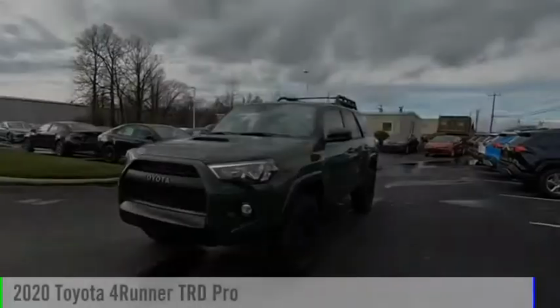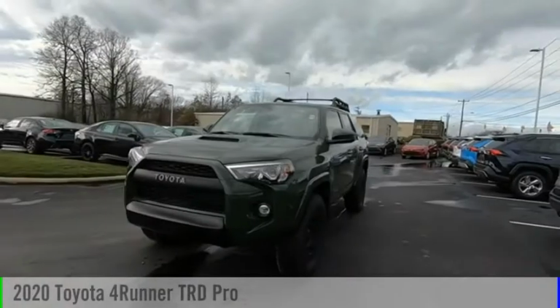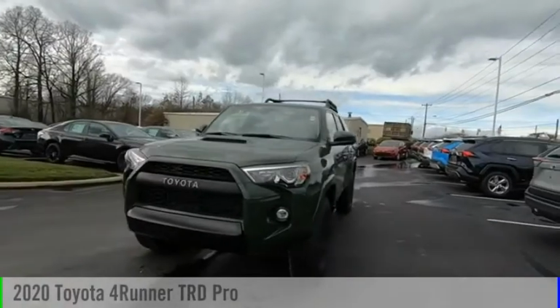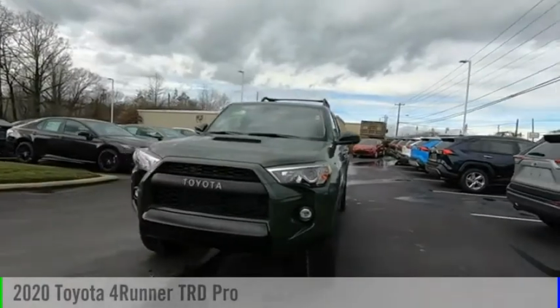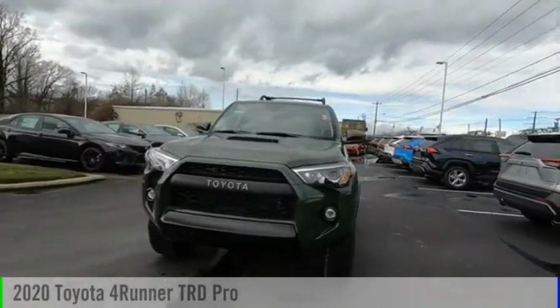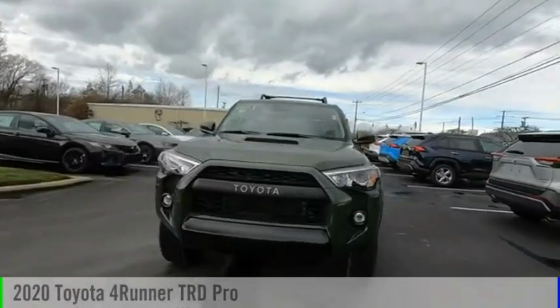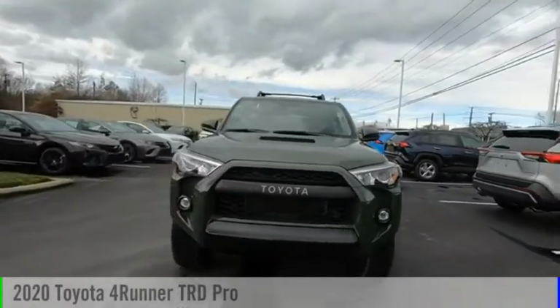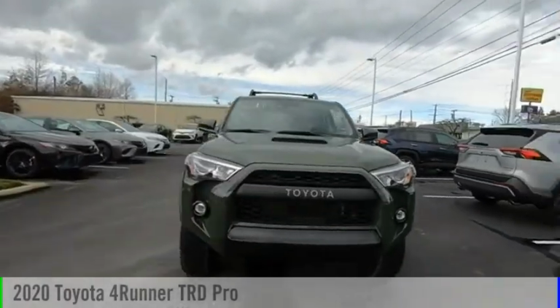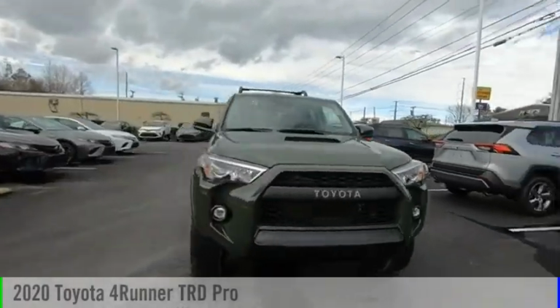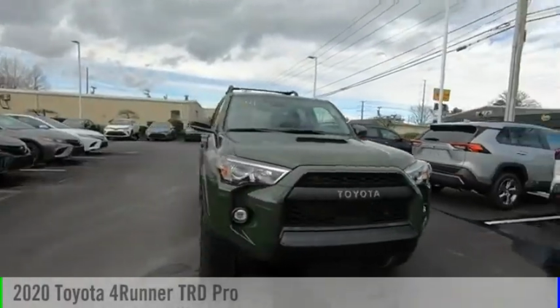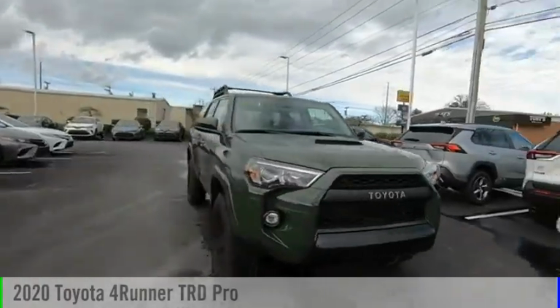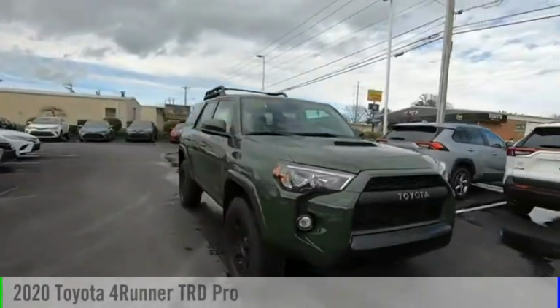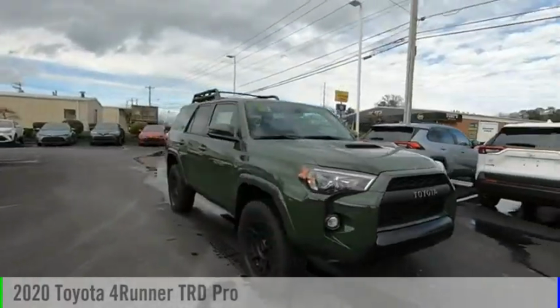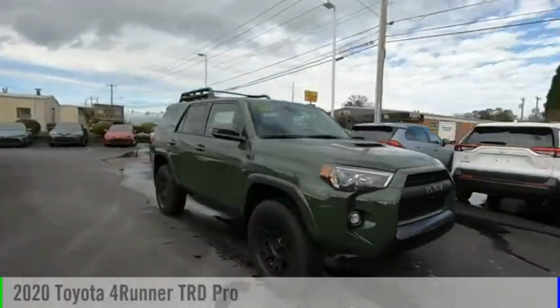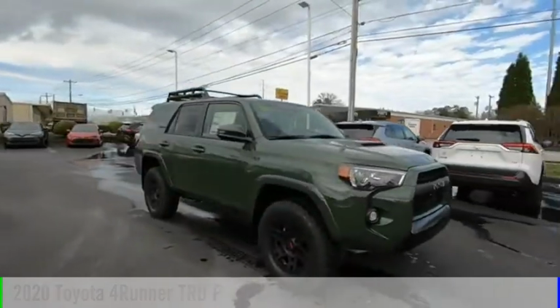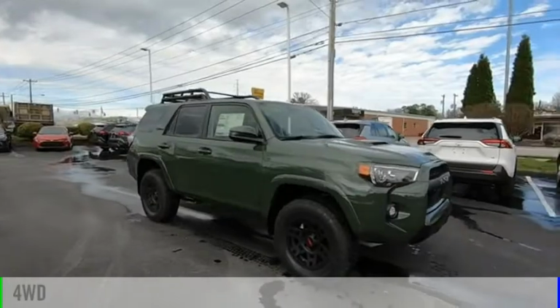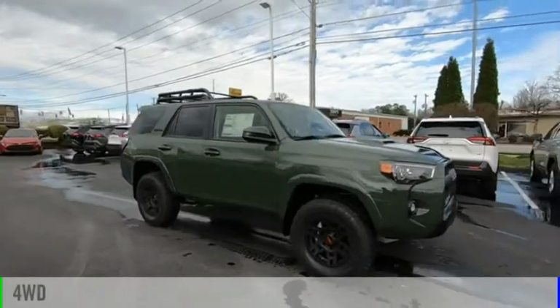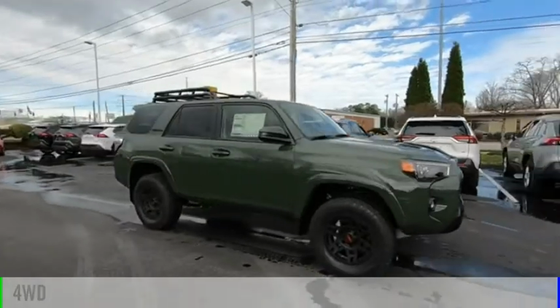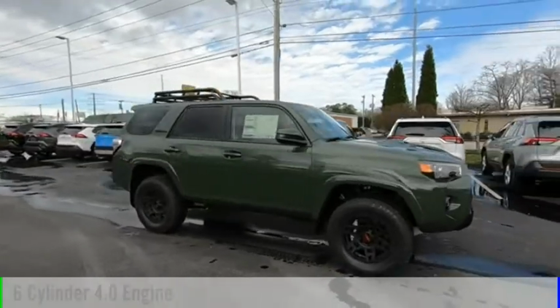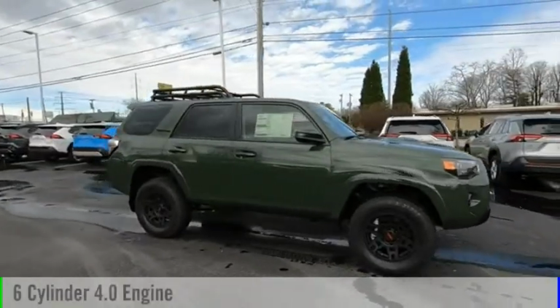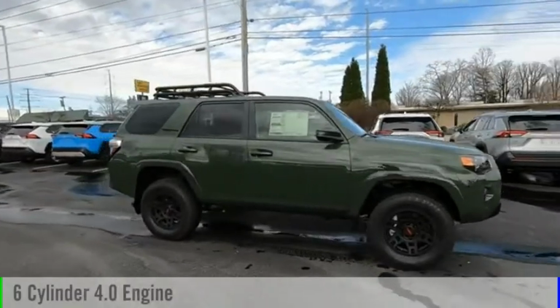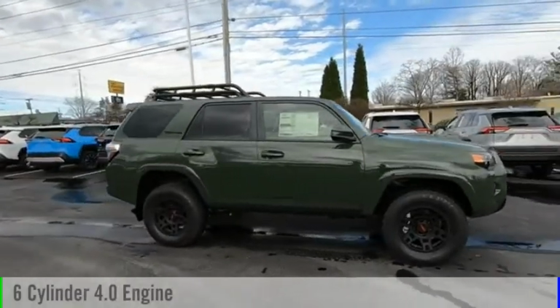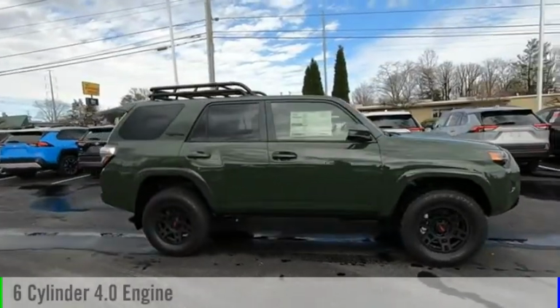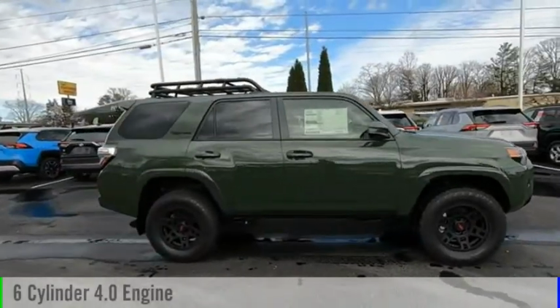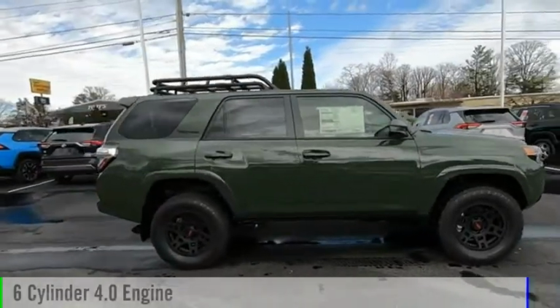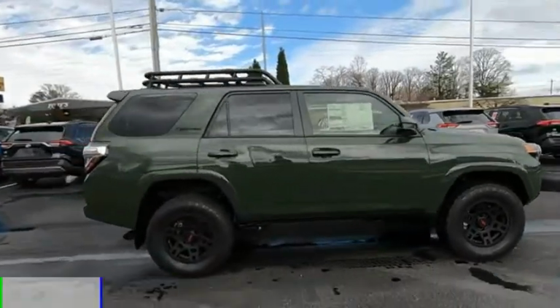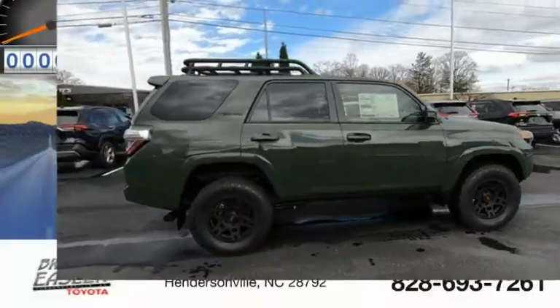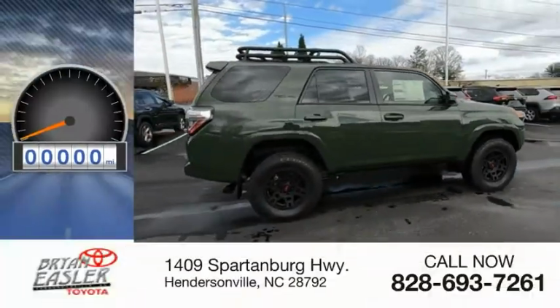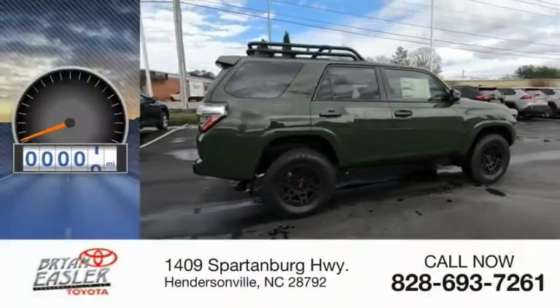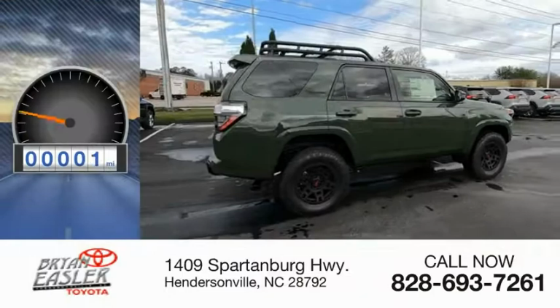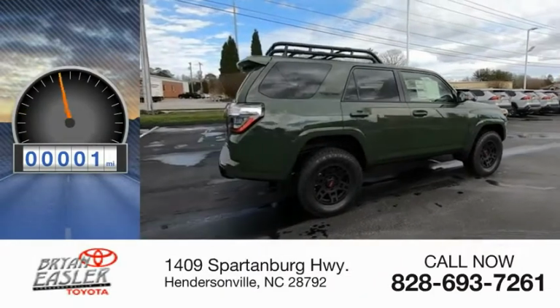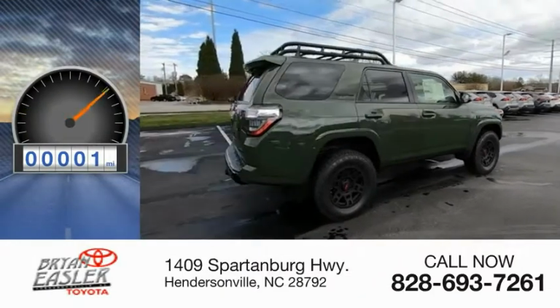Take a ride in the 2020 4Runner. This vehicle is powered by a four-wheel drive, six-cylinder, 4.0 liter engine. This vehicle has less than 100 miles.